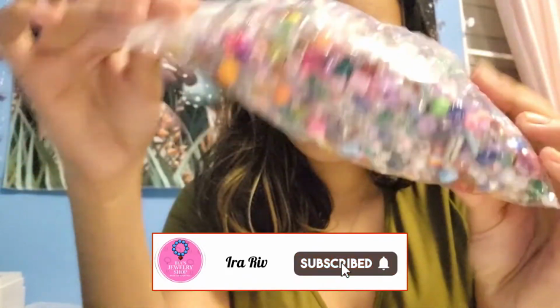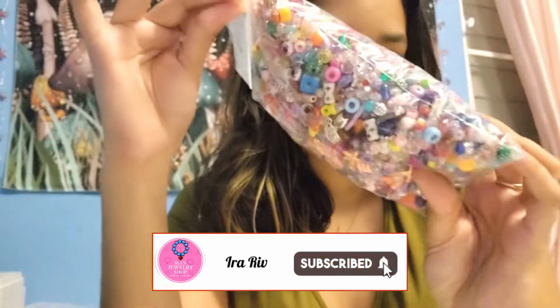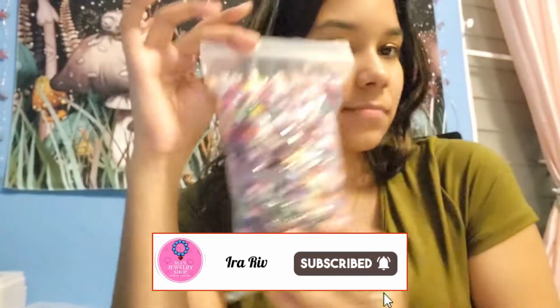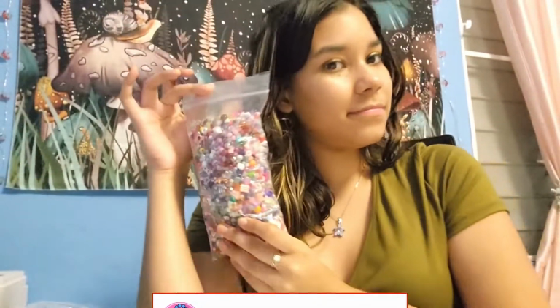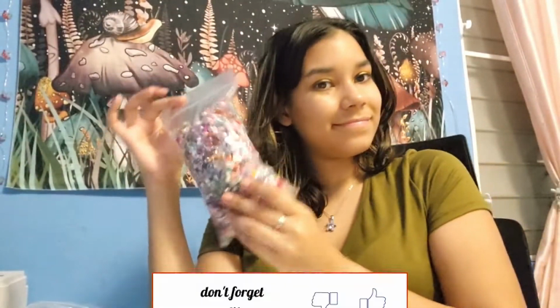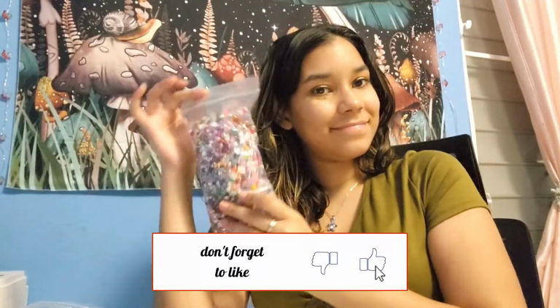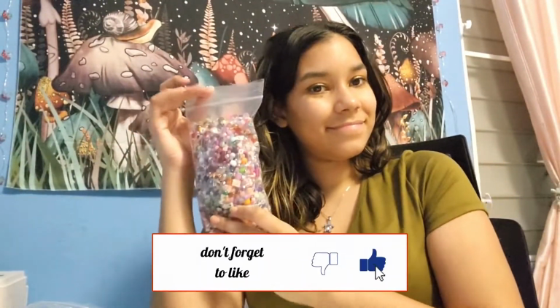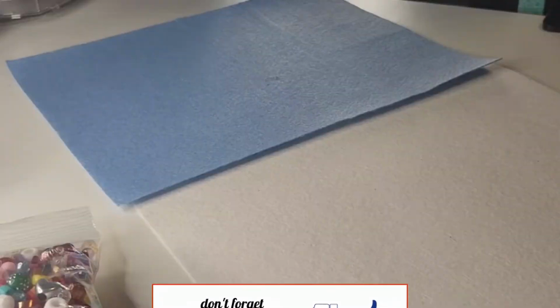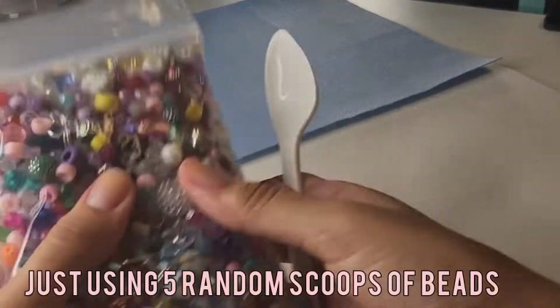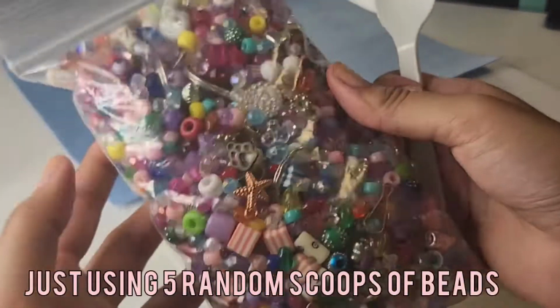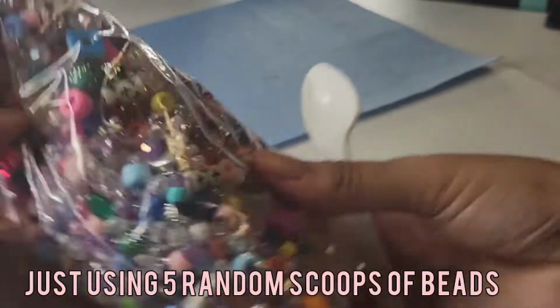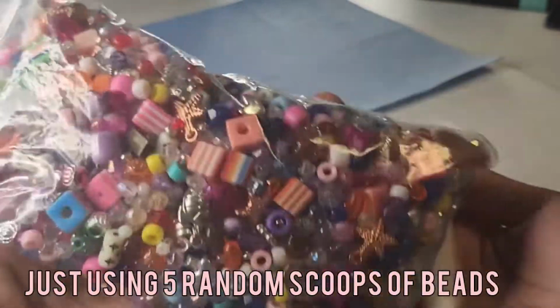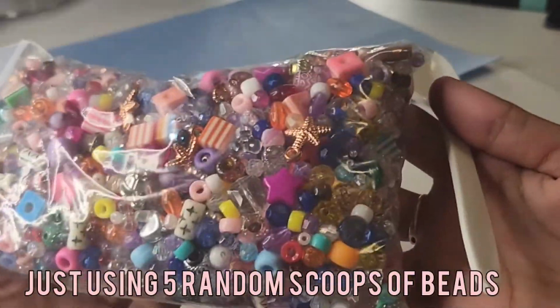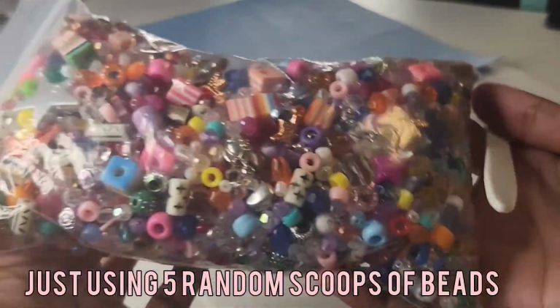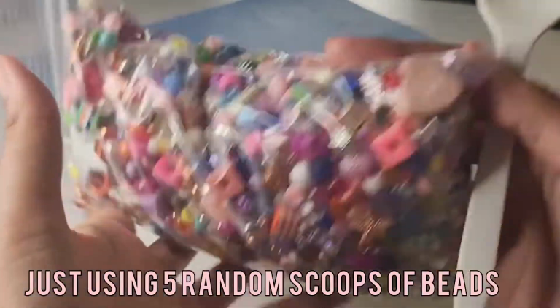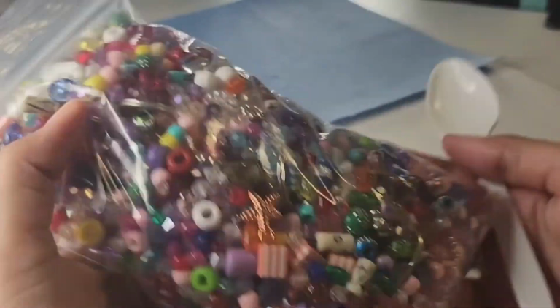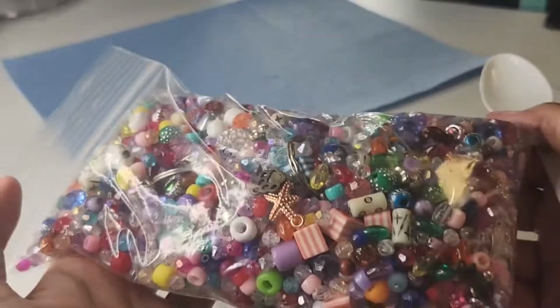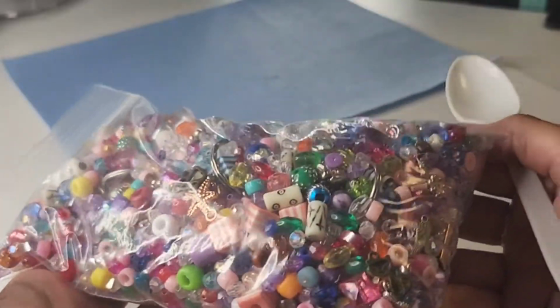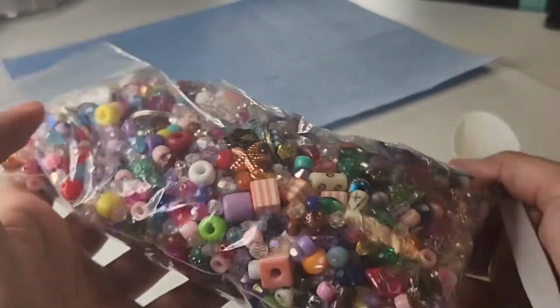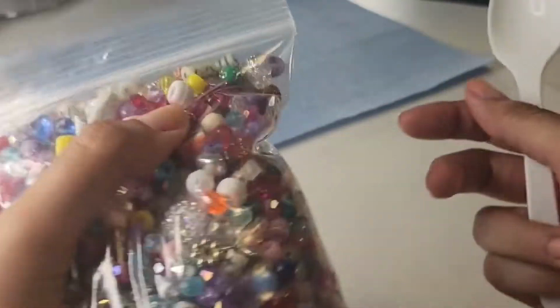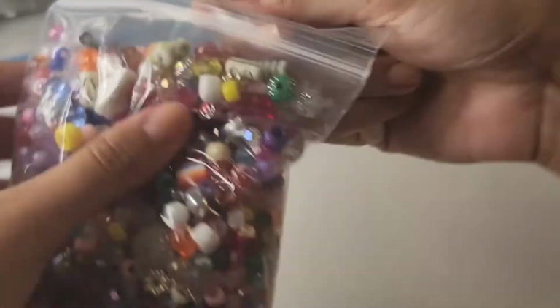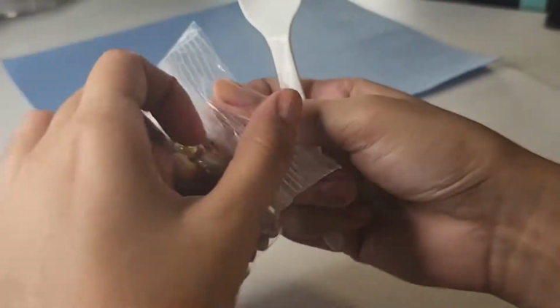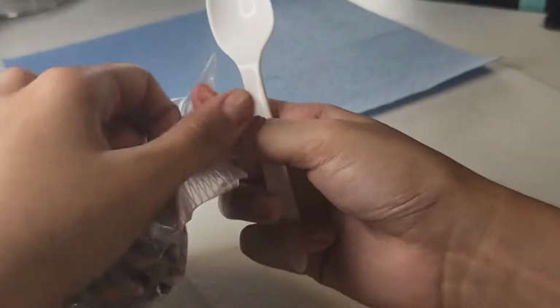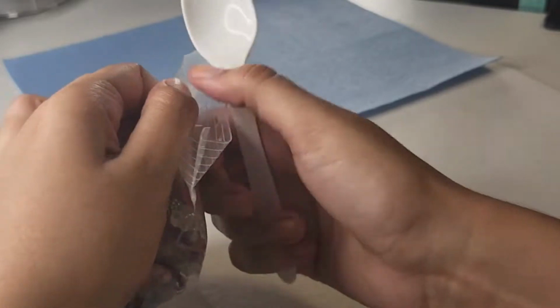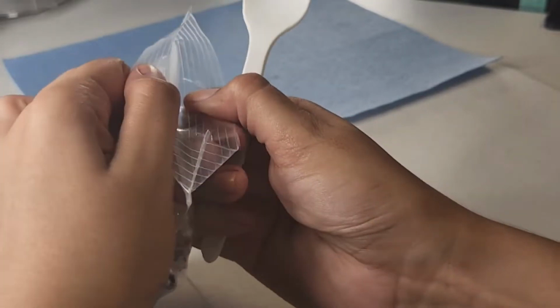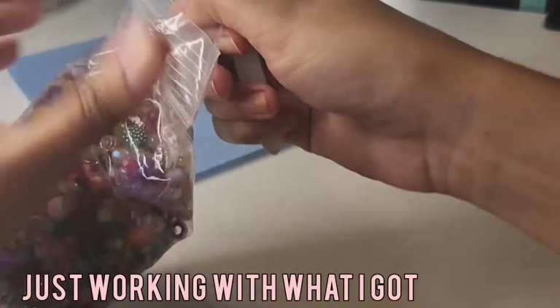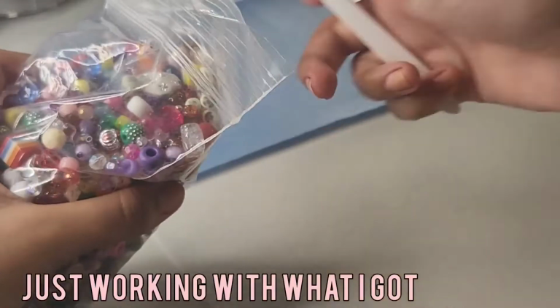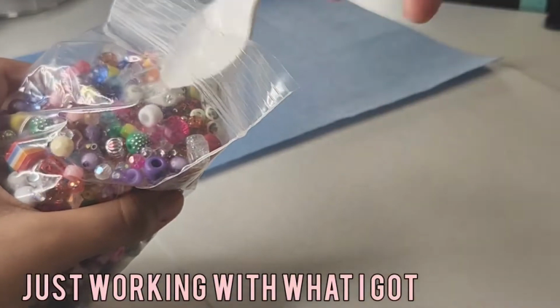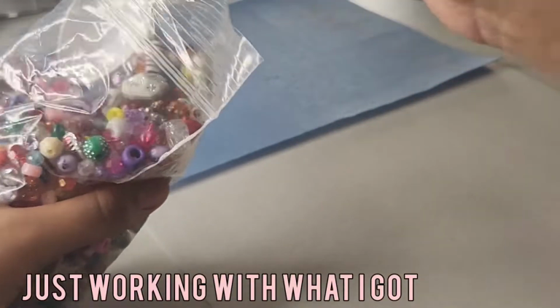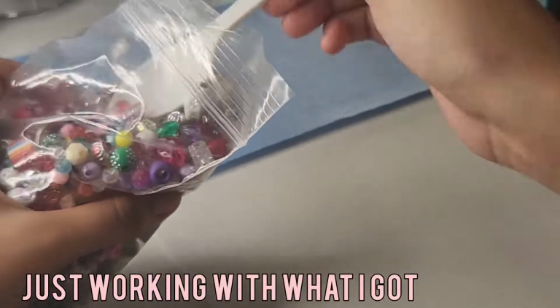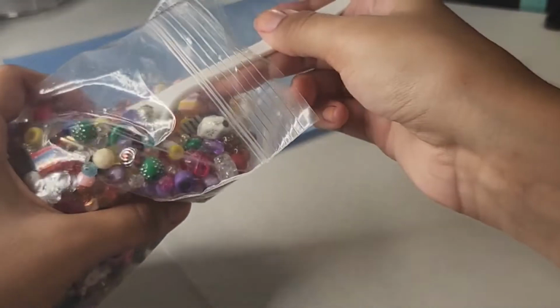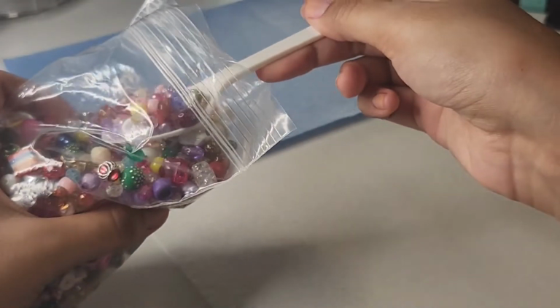I'm just gonna take five random scoops from this bead bag, and from the beads that come out of each scoop I will create a bracelet. I will try to create a pretty, random bracelet.